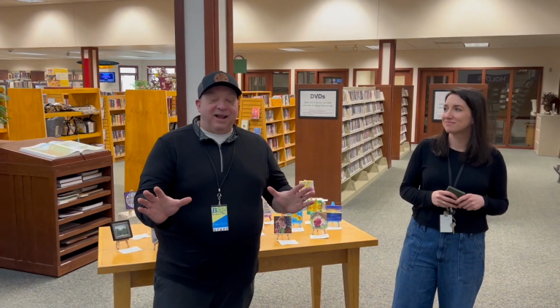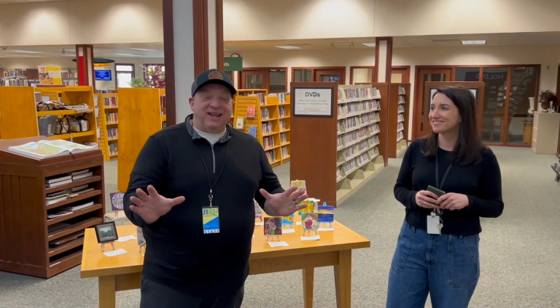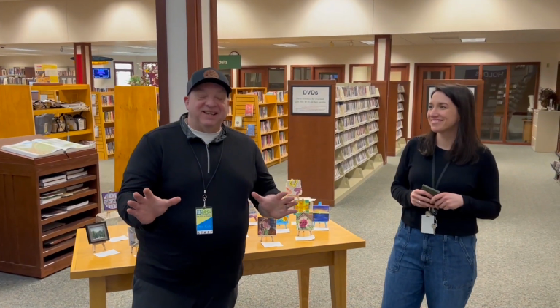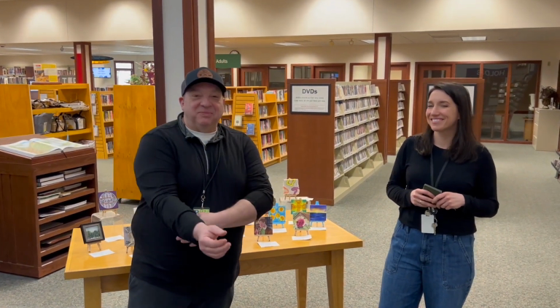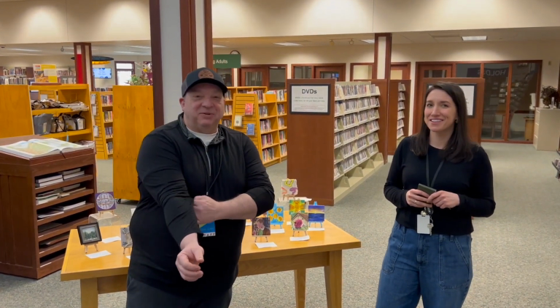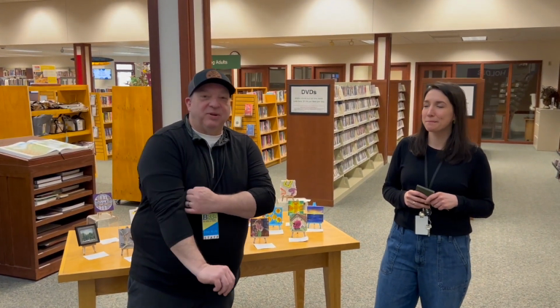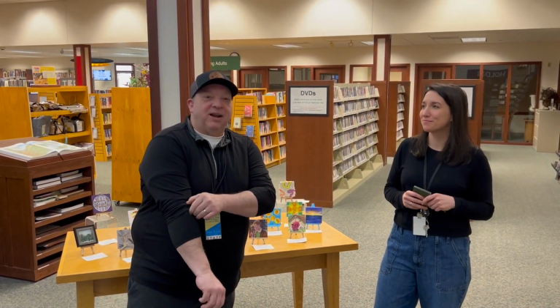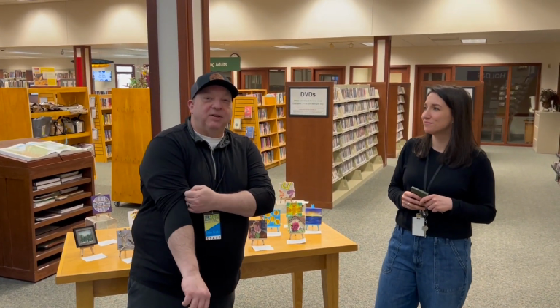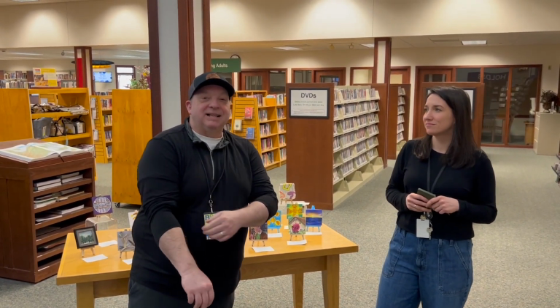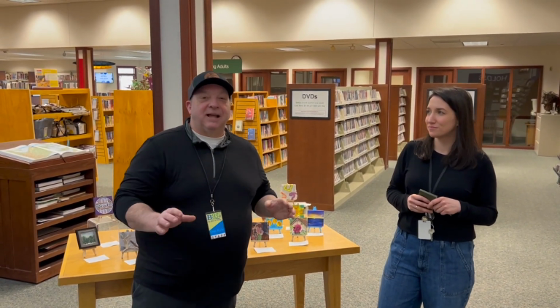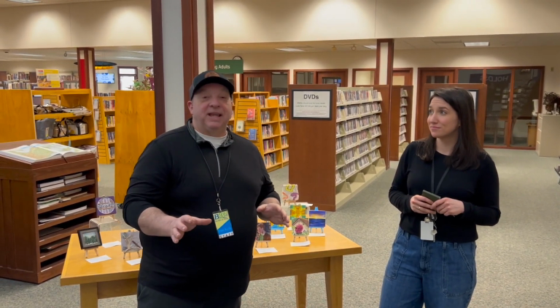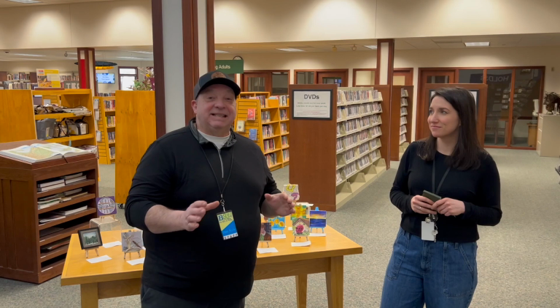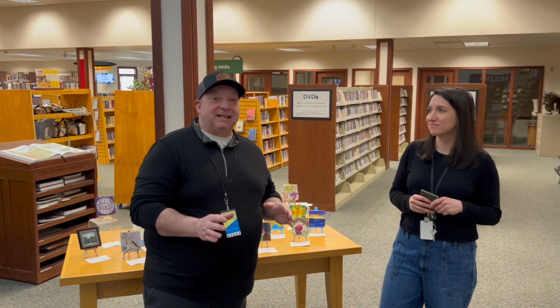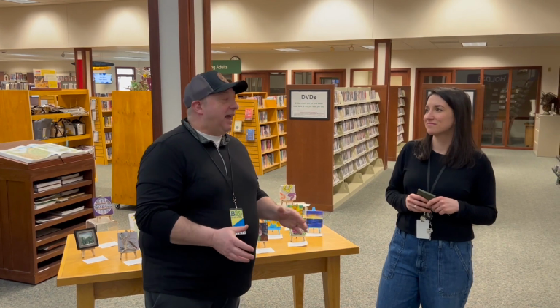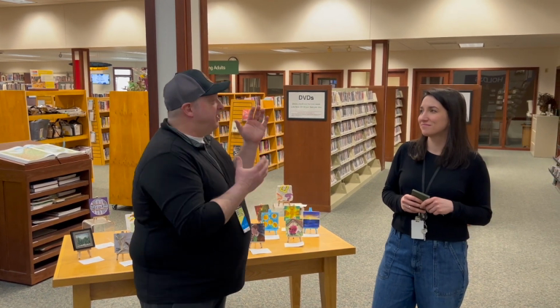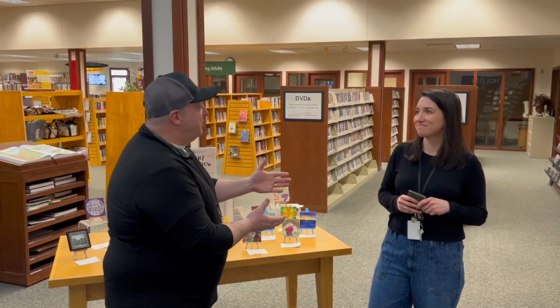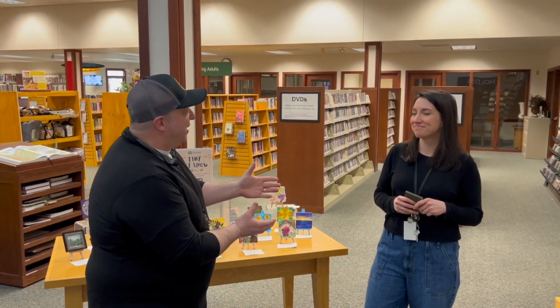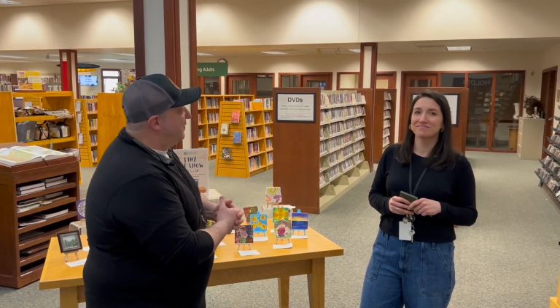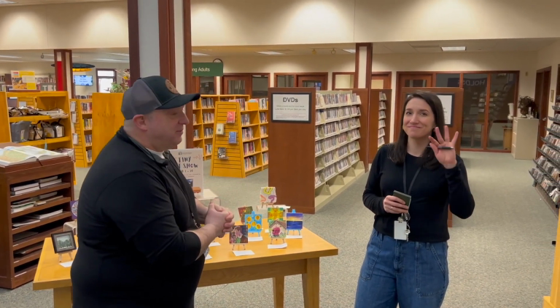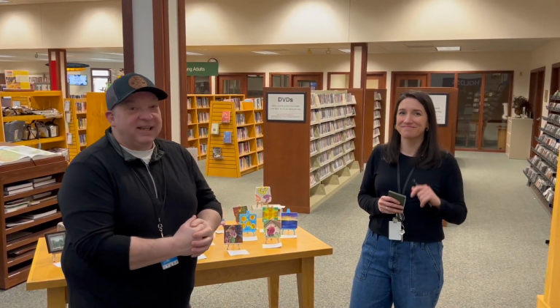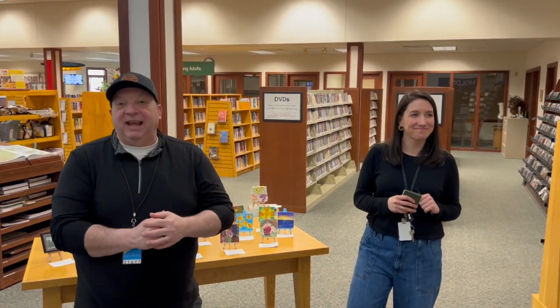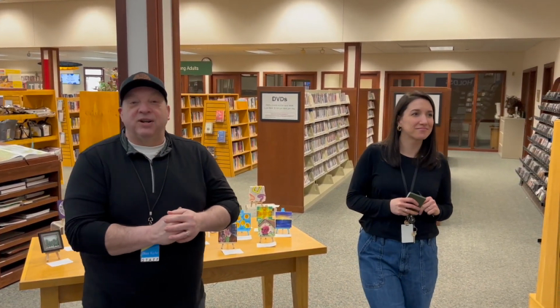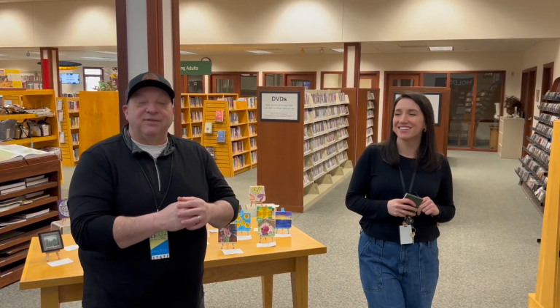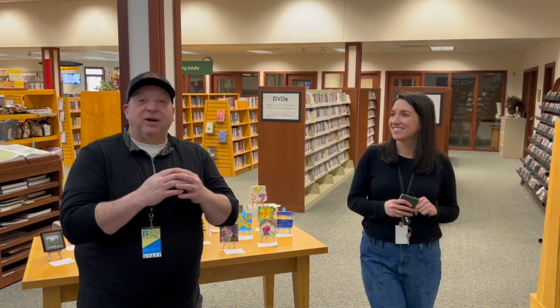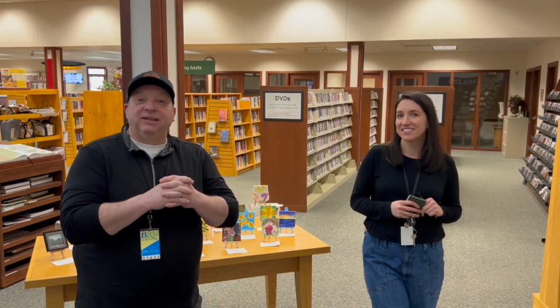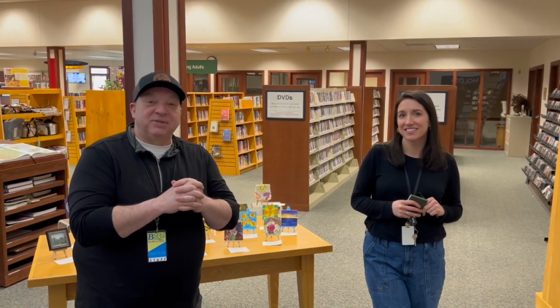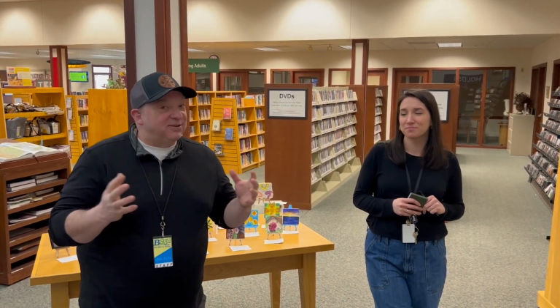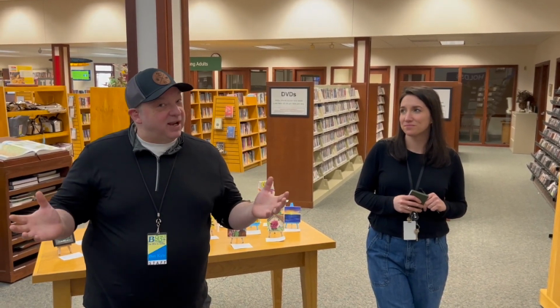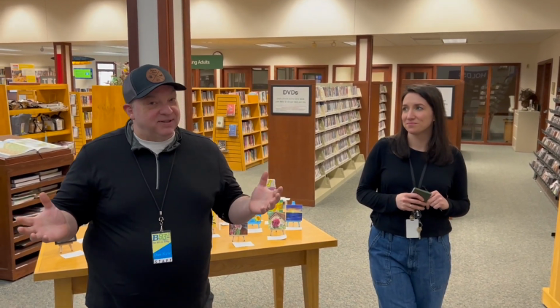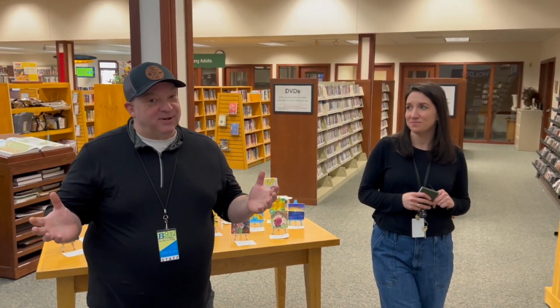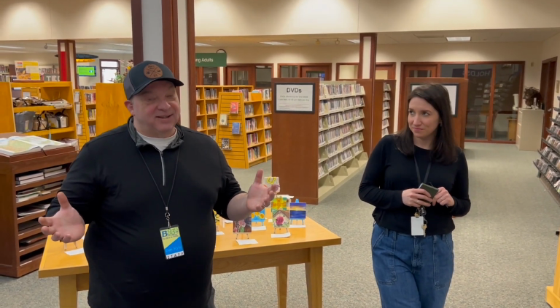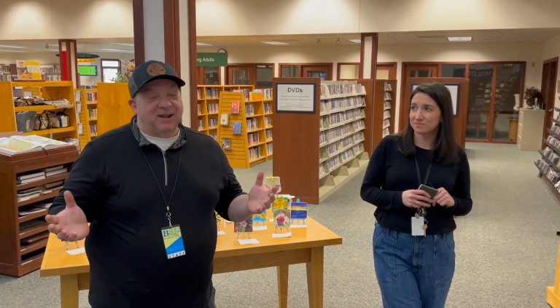Hi everybody, I'm Dan Kyle from B93.3. We are at the Pauline Haas Library in Sussex. I'm with the director of this library and we're going to give you a little glimpse into what happens here at the Sussex Library.